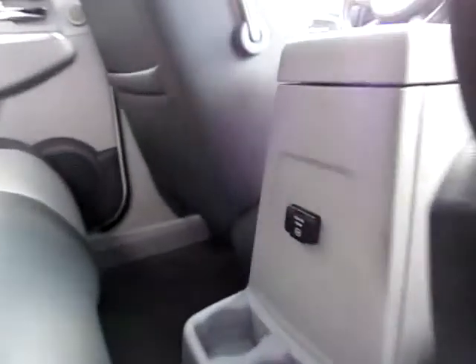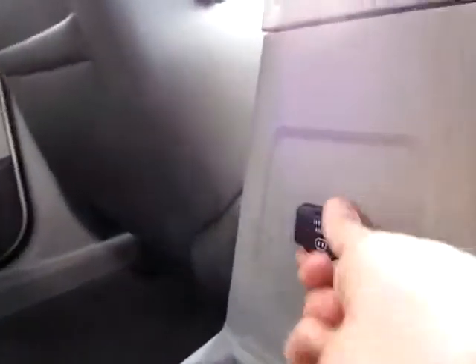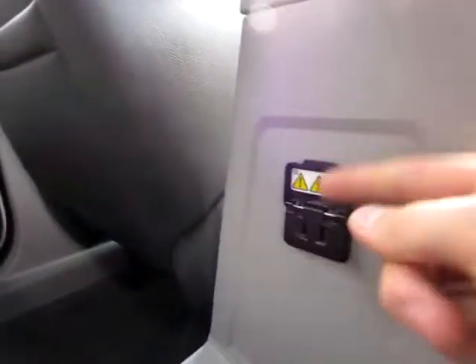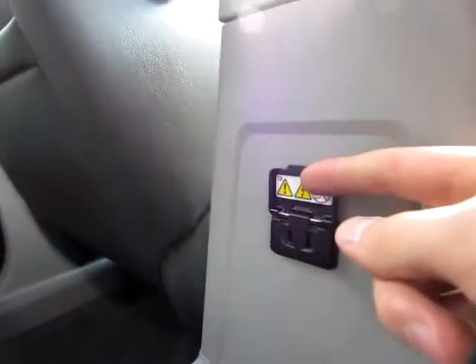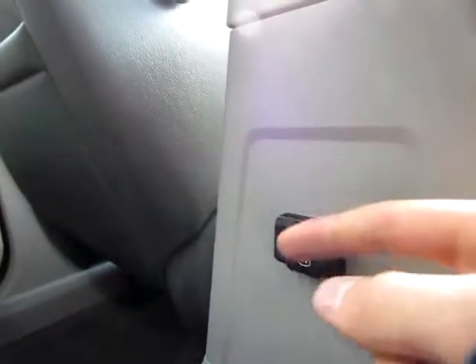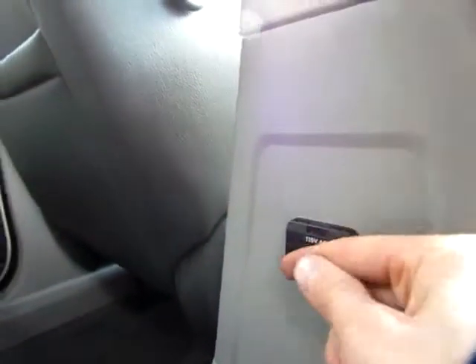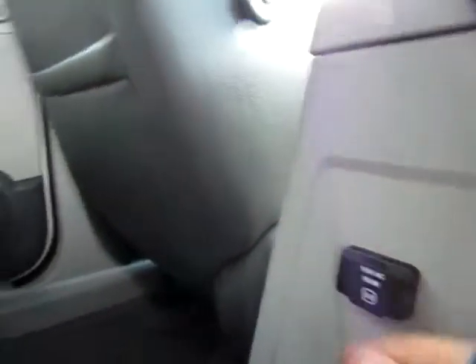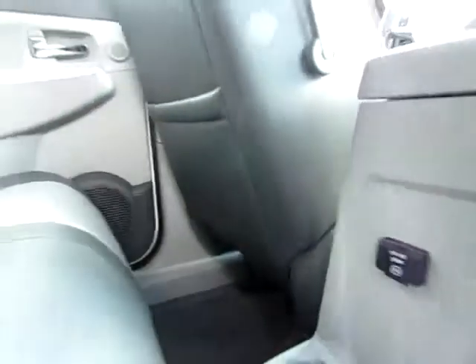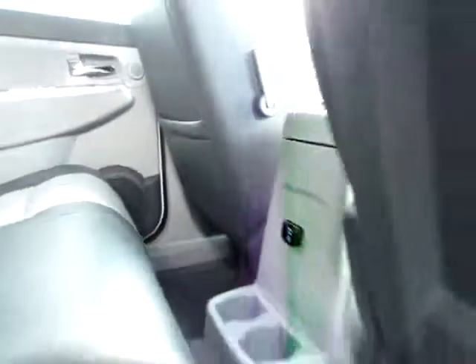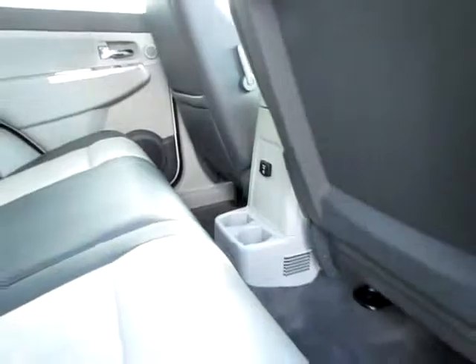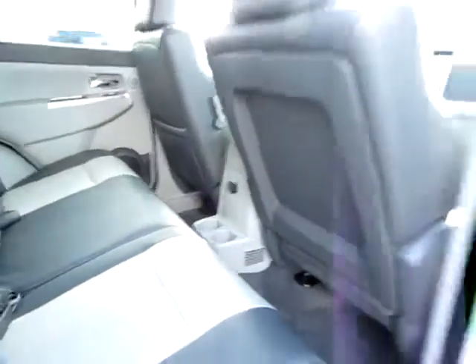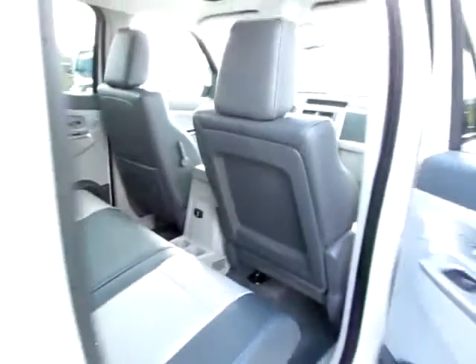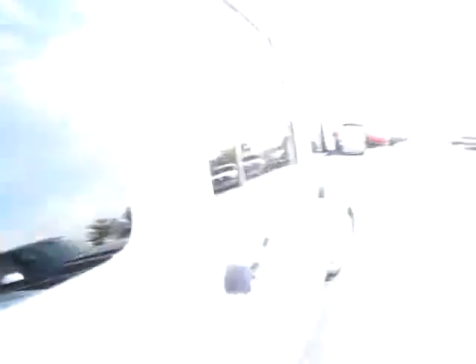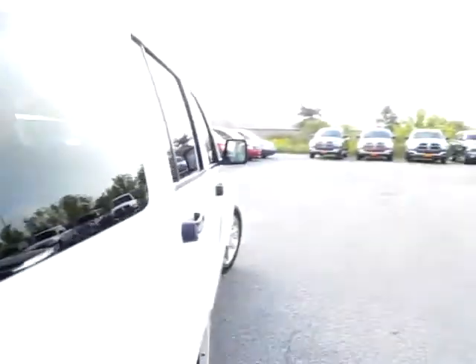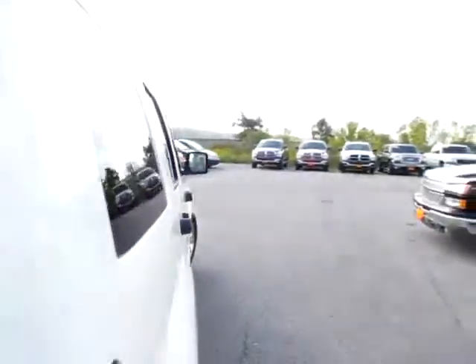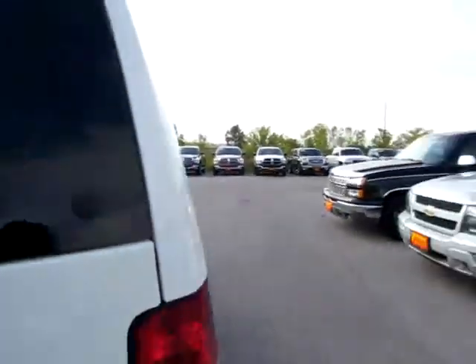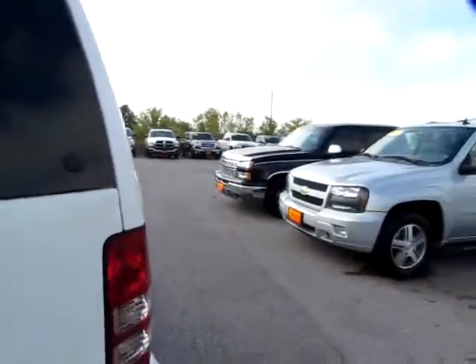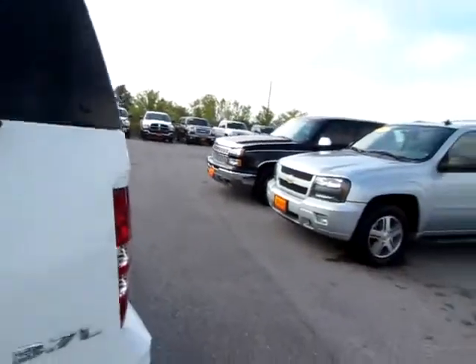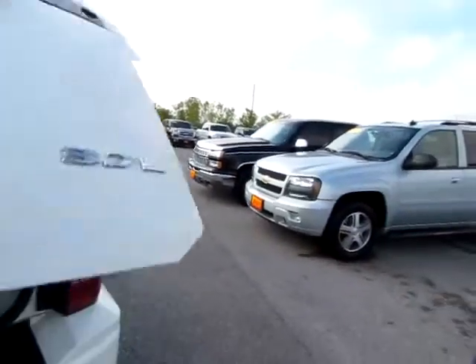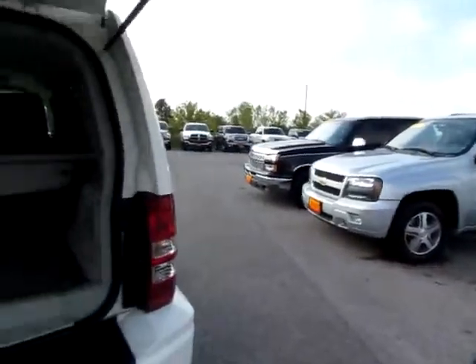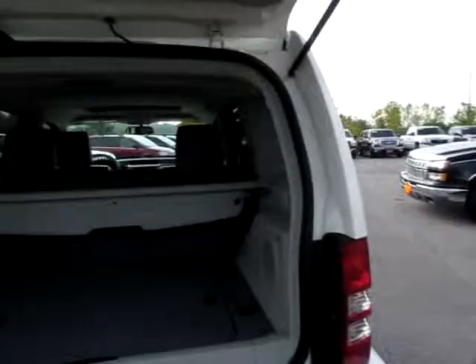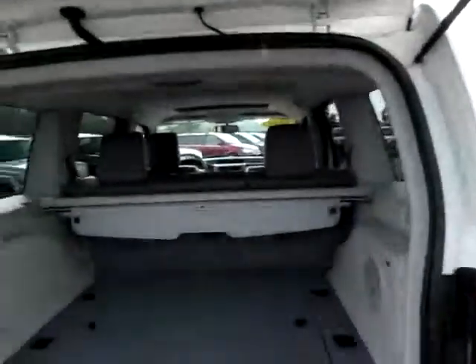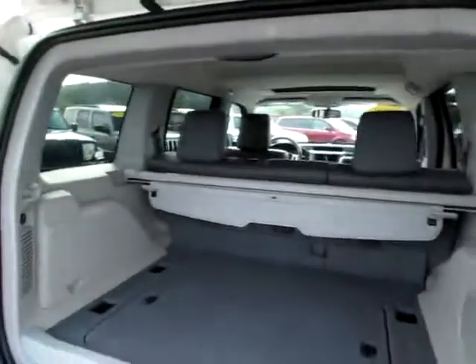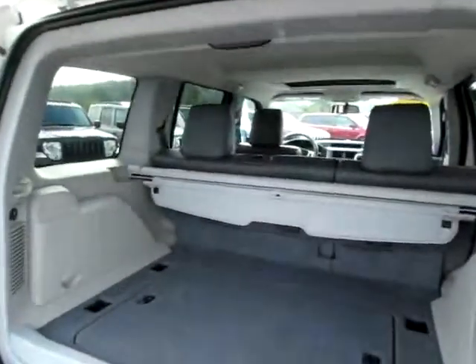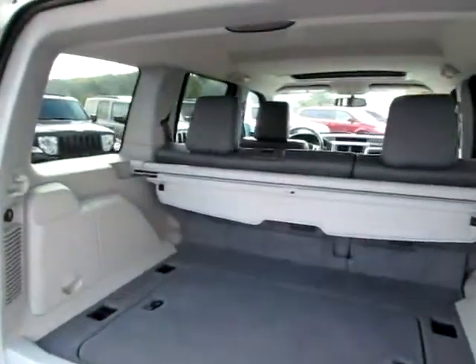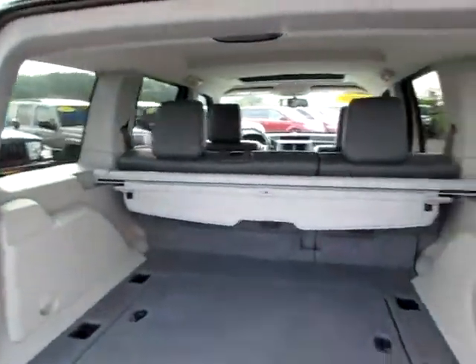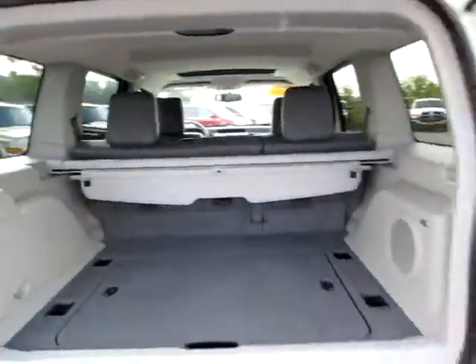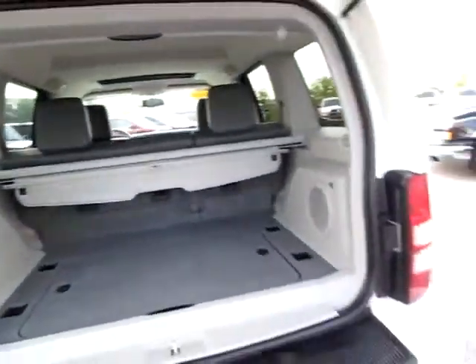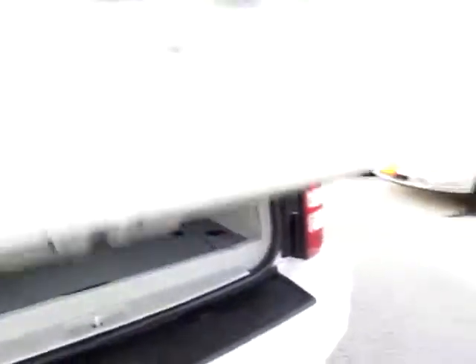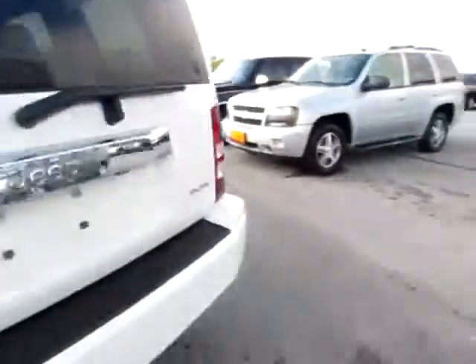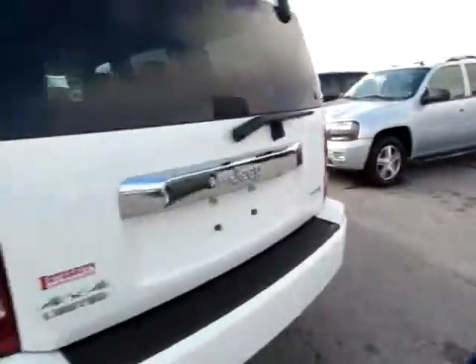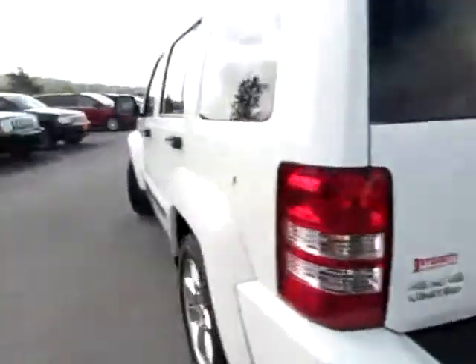There's also a regular household outlet right here, so you can plug a household electronics device like a CD player into this Jeep Liberty with no trouble. There's also a privacy shade back here, and plenty of room for groceries and luggage.